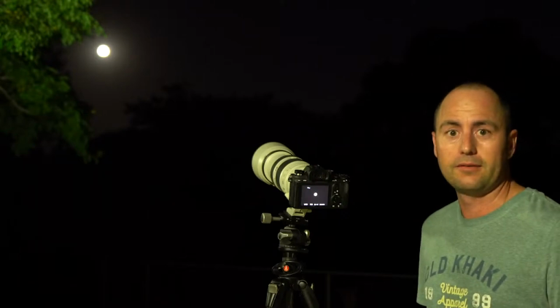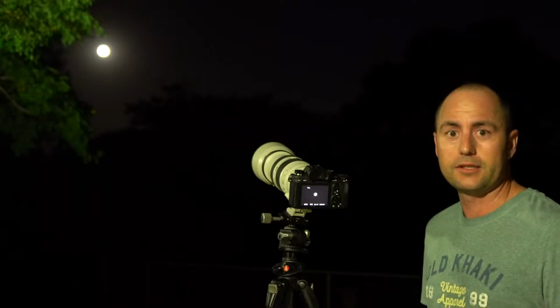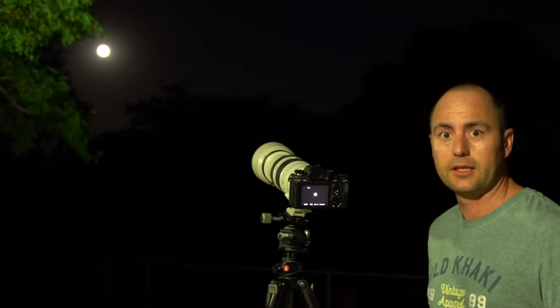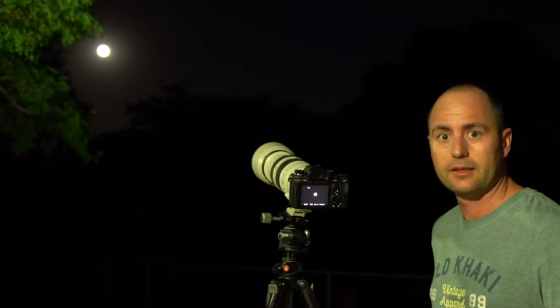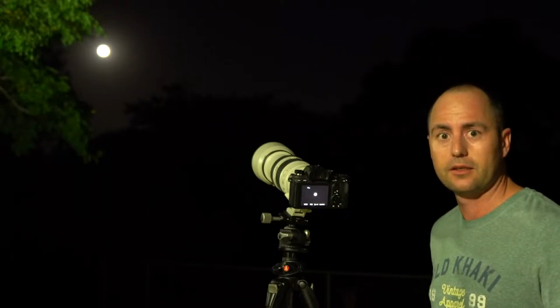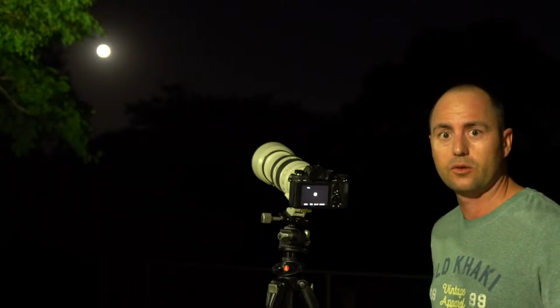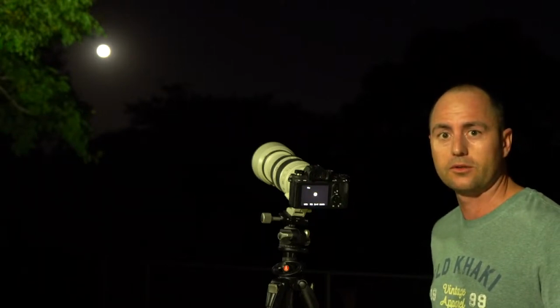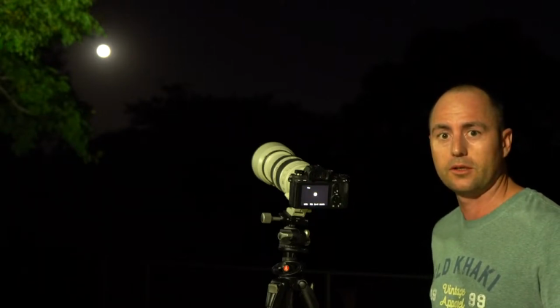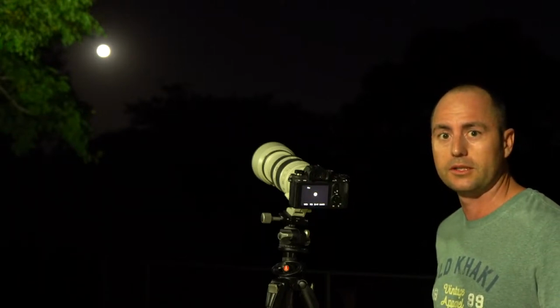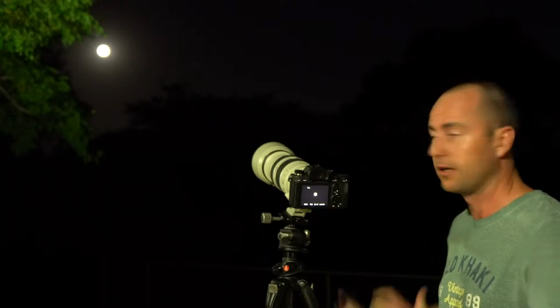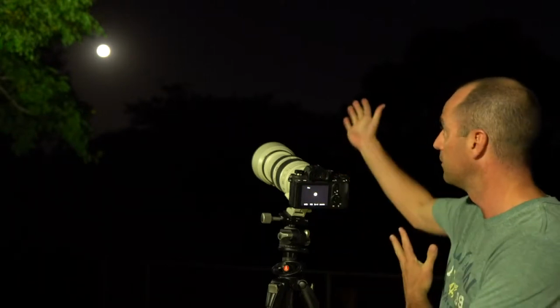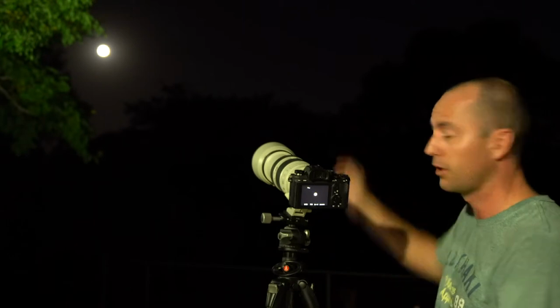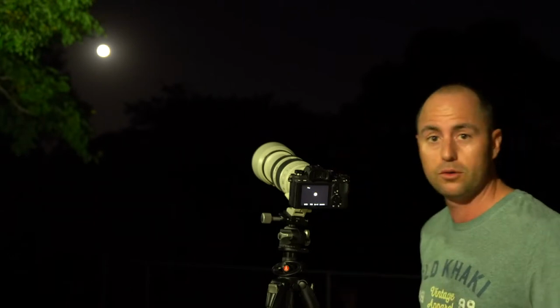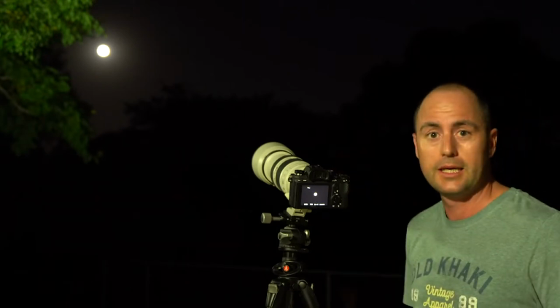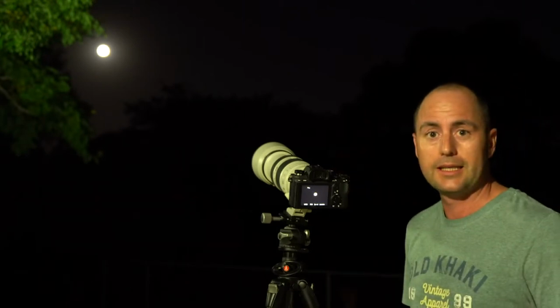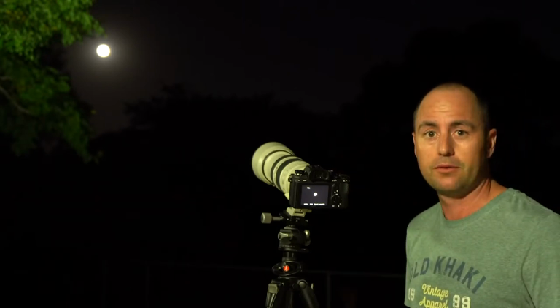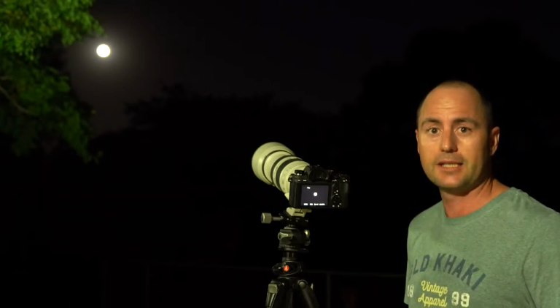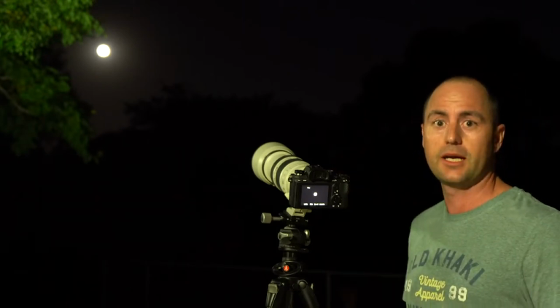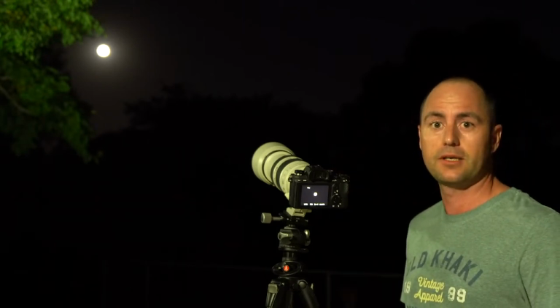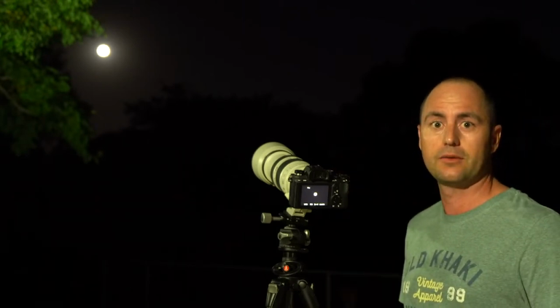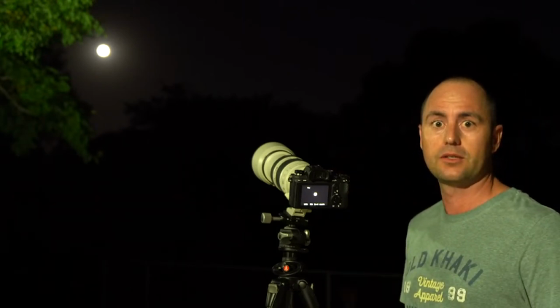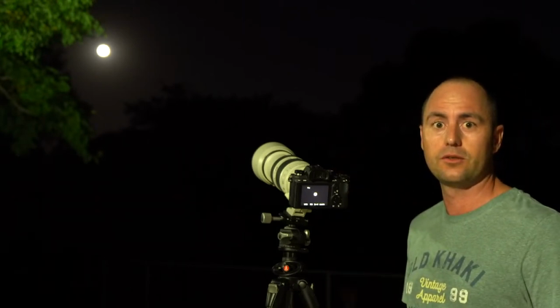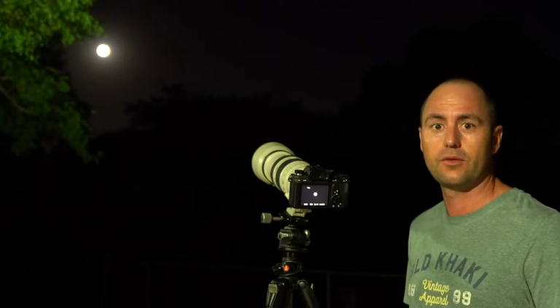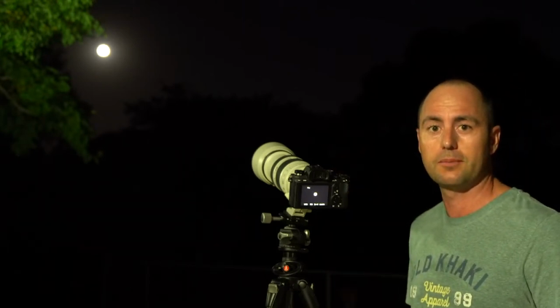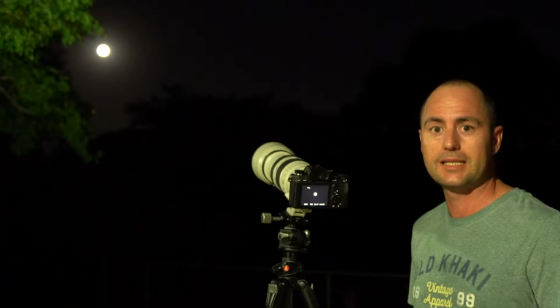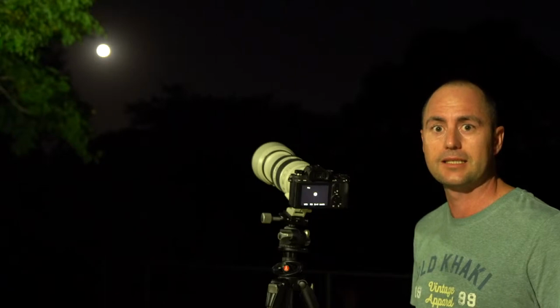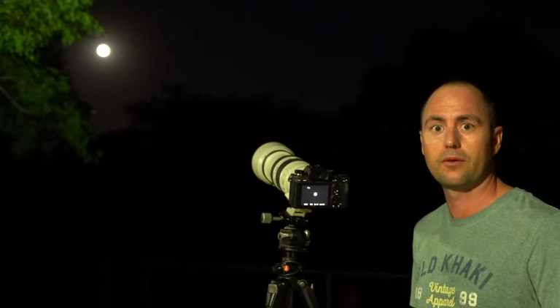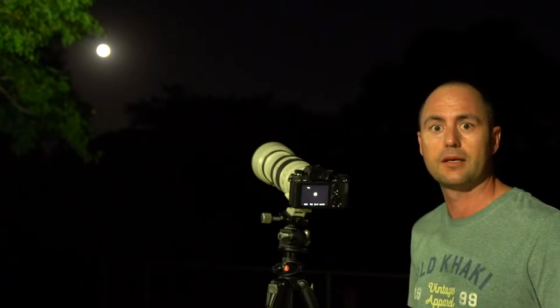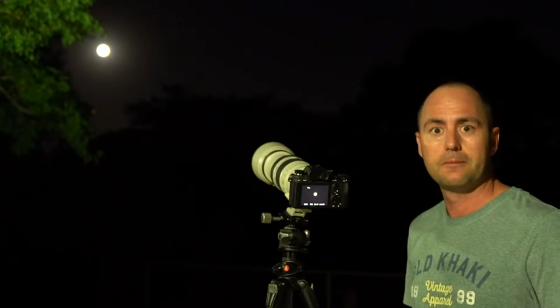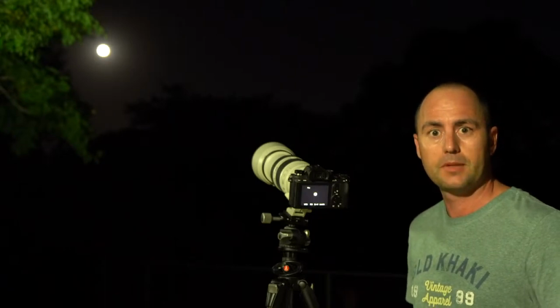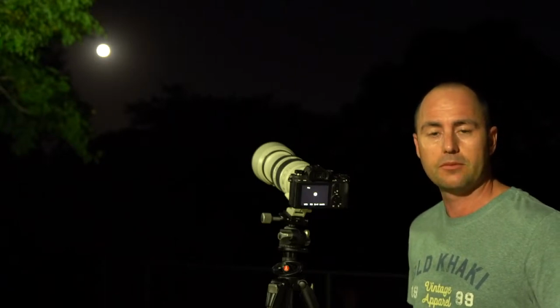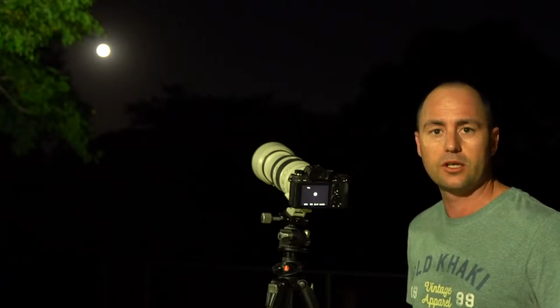Good evening folks. A little quick tutorial on taking a shot of the moon. It's a beautiful night in Johannesburg and we're going to run through a couple of settings and see how we can get some great shots.